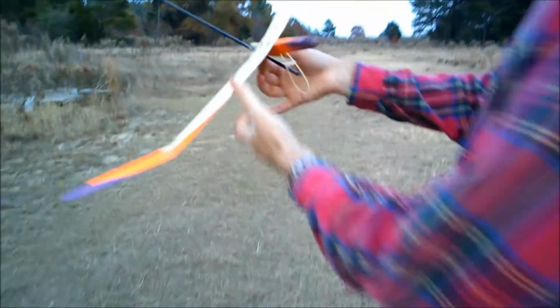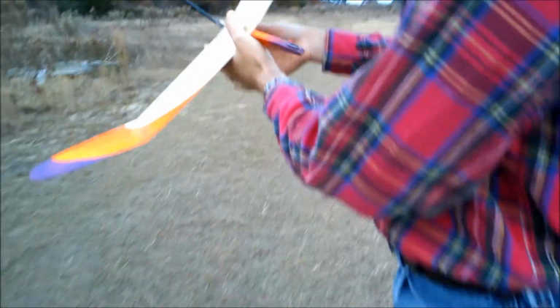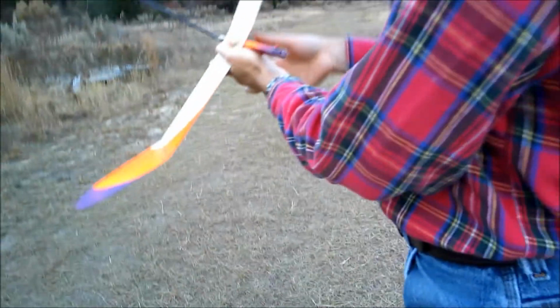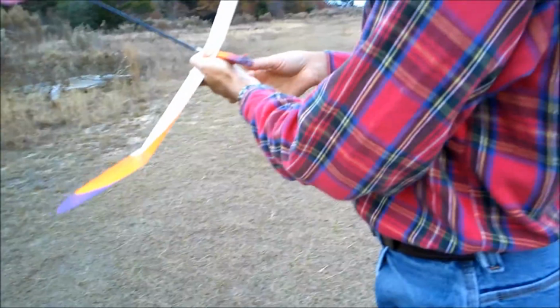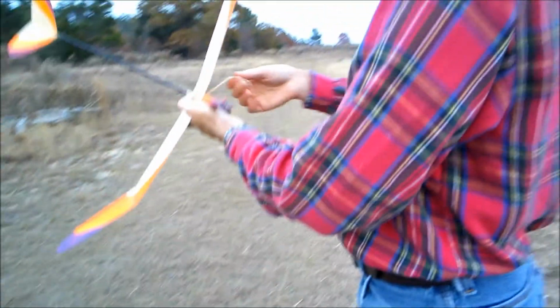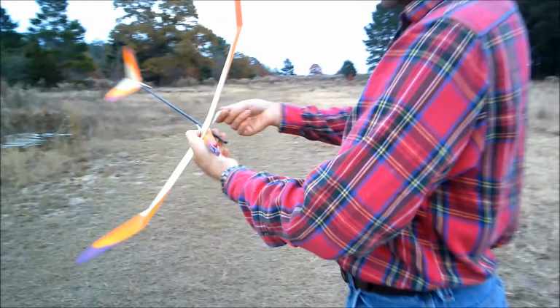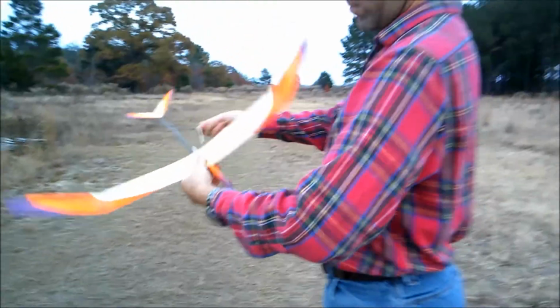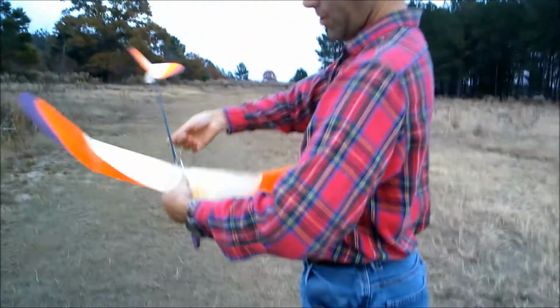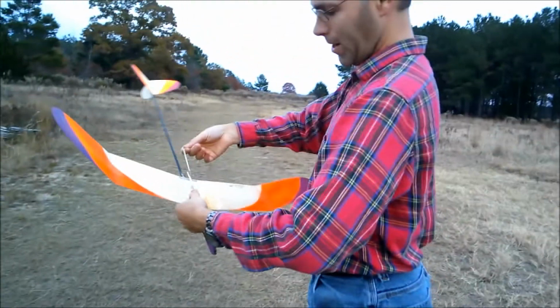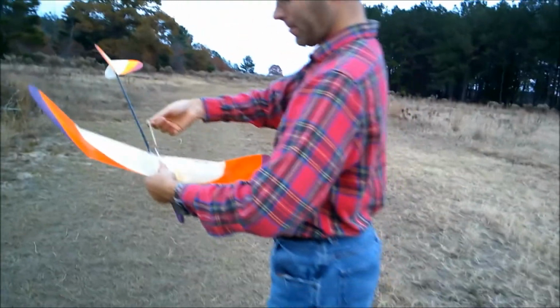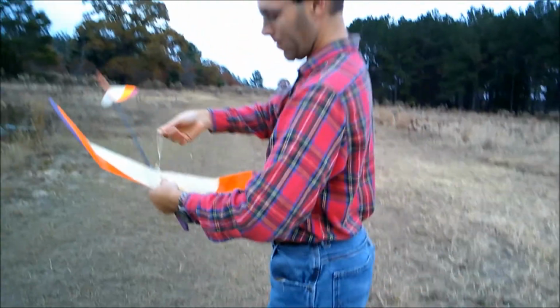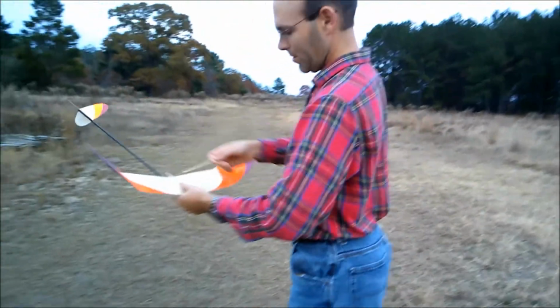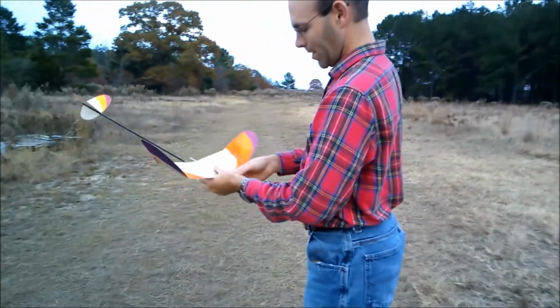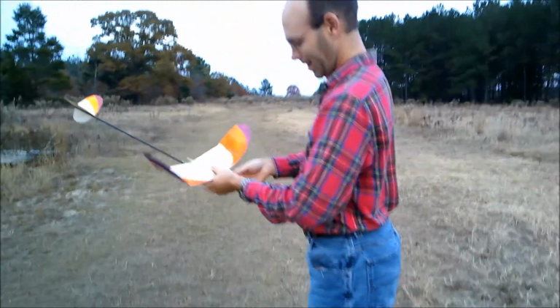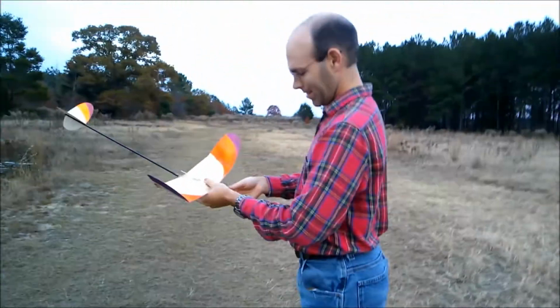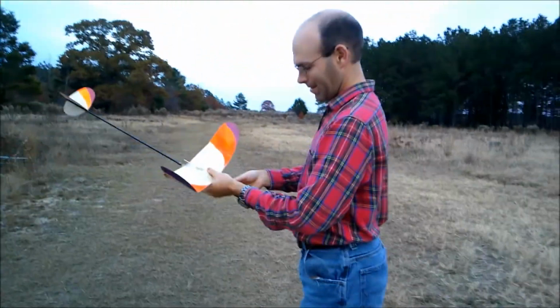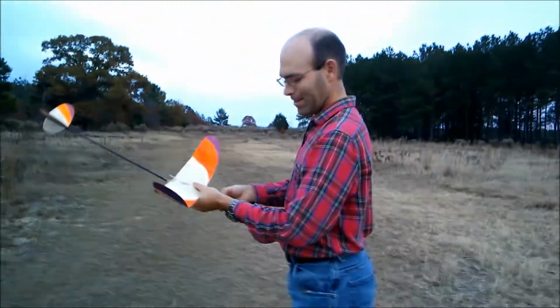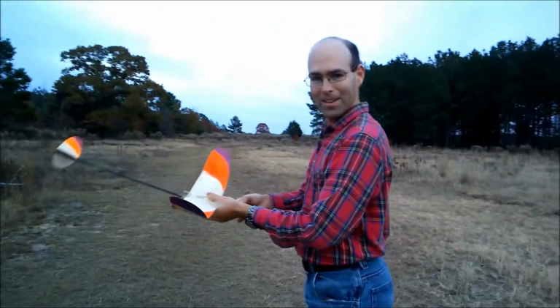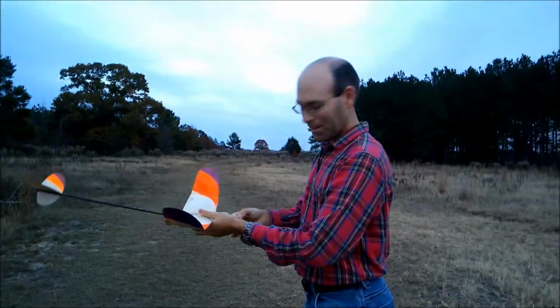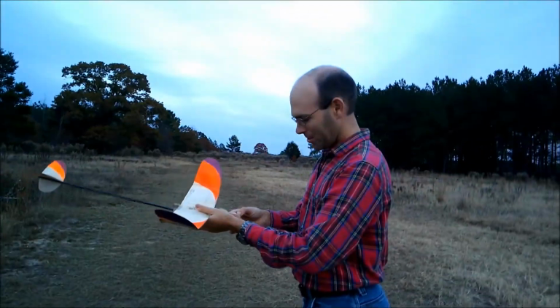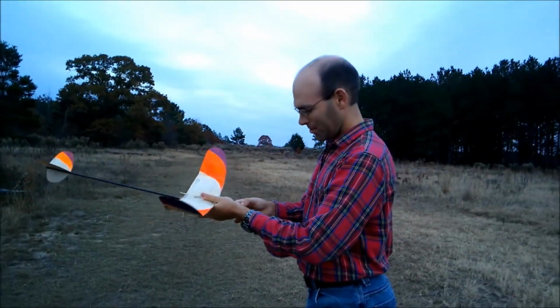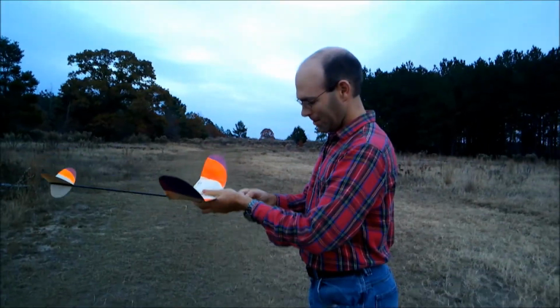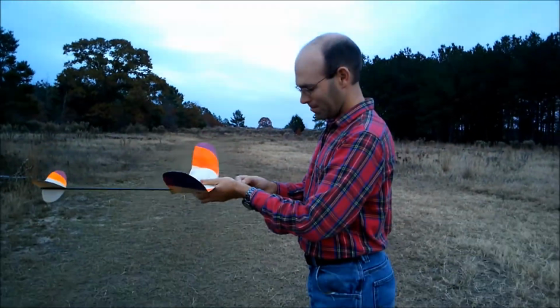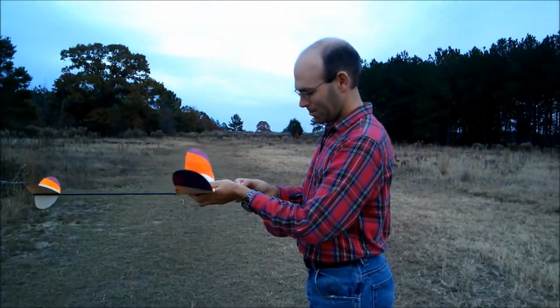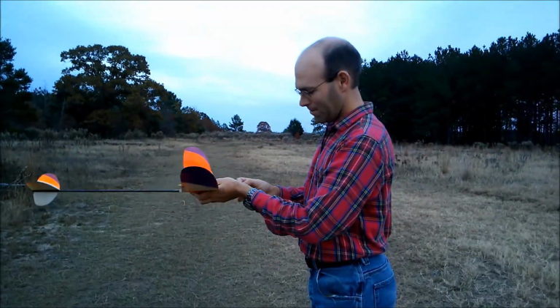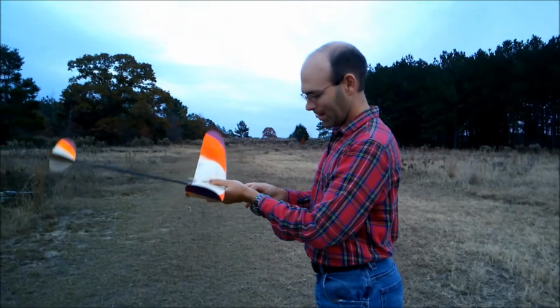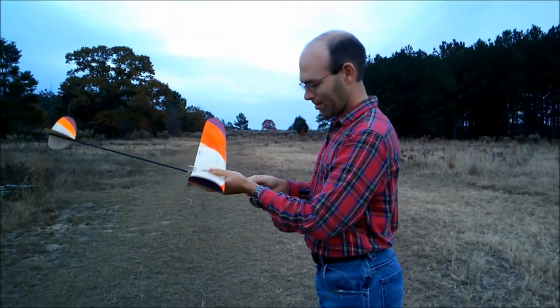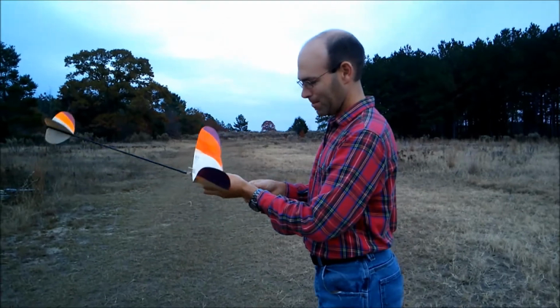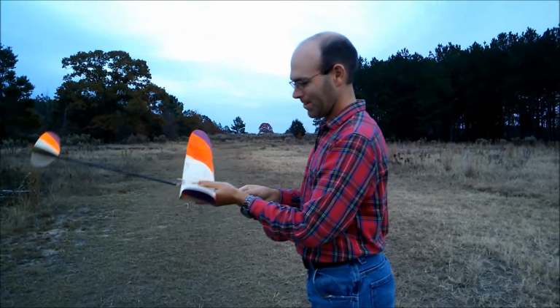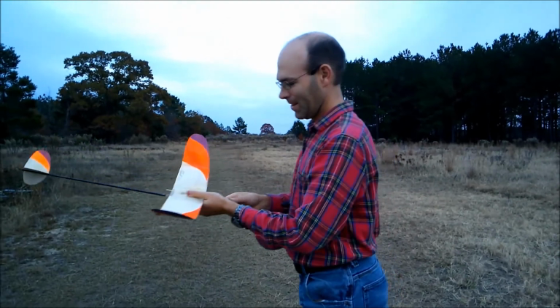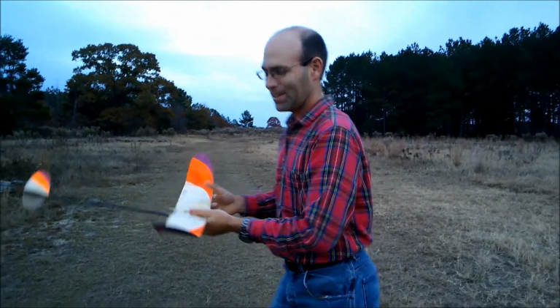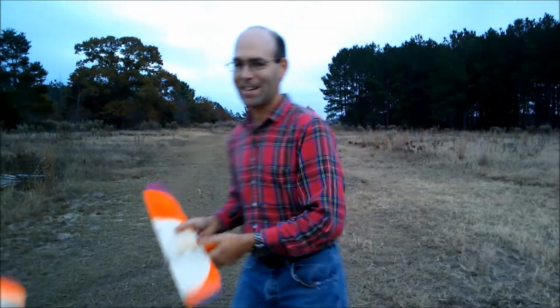We'll put up a couple flights to show how that functions, and you can just enjoy some Sweep flying from the Classic.